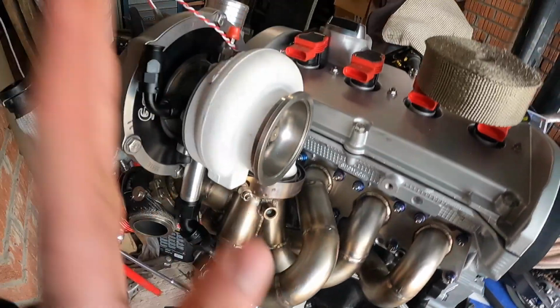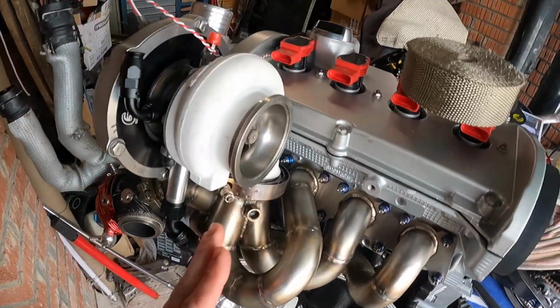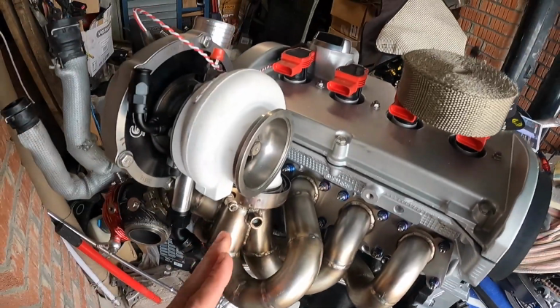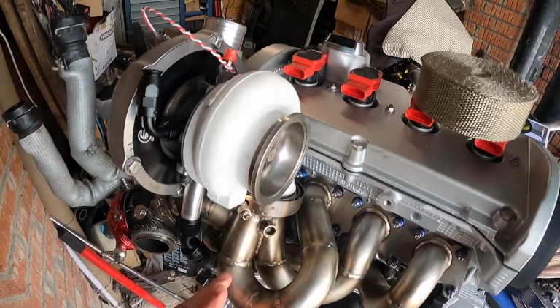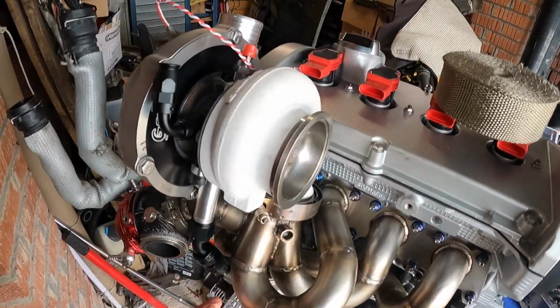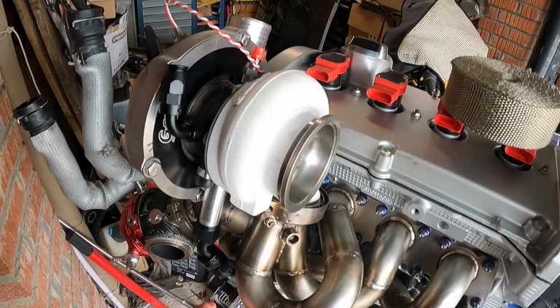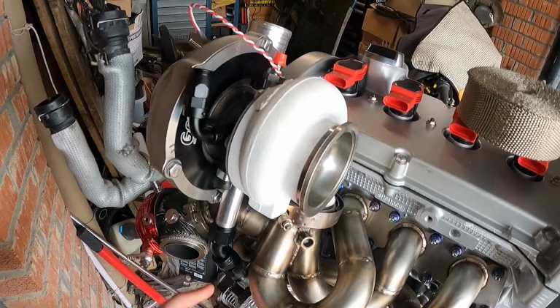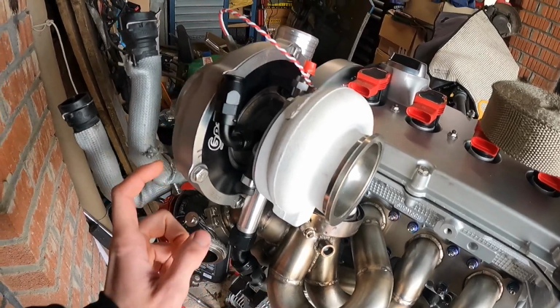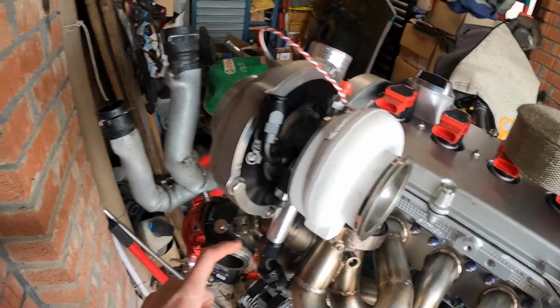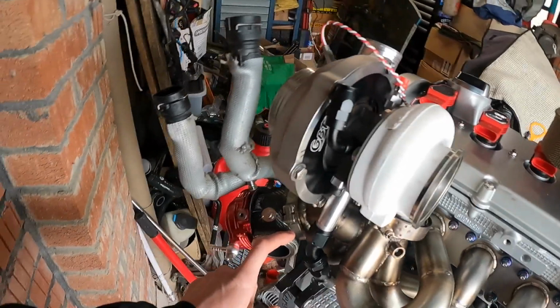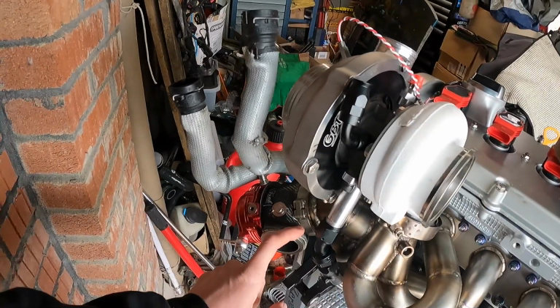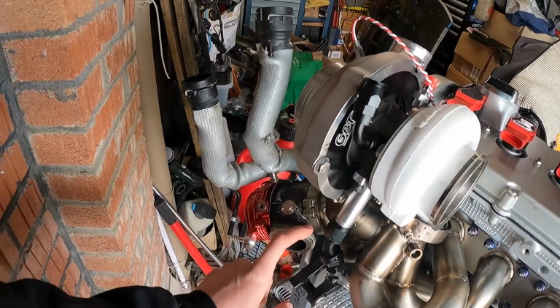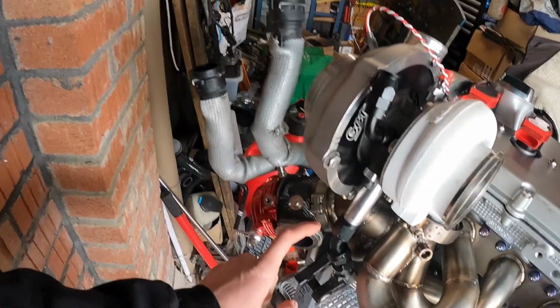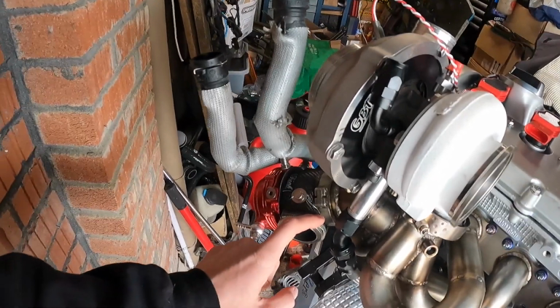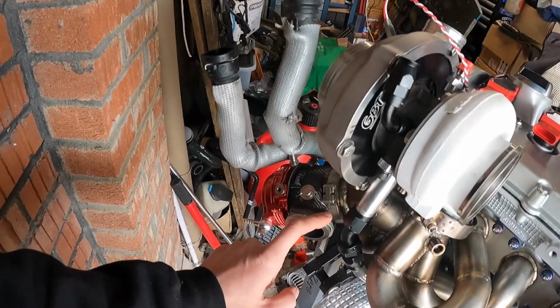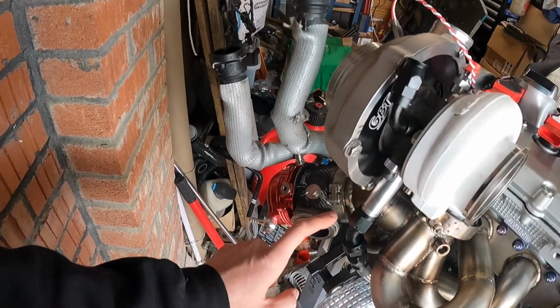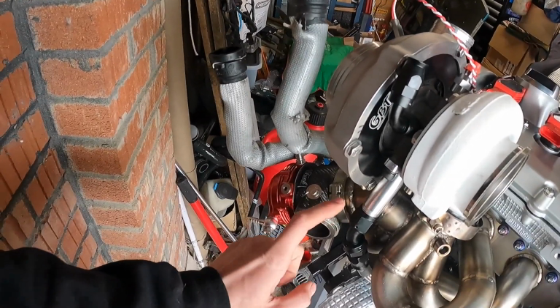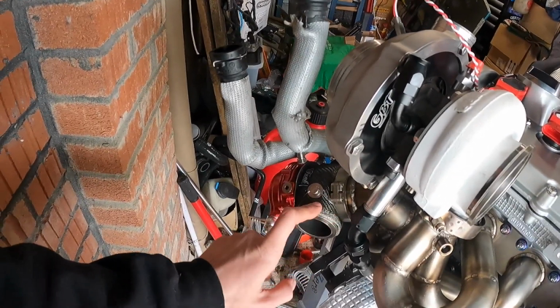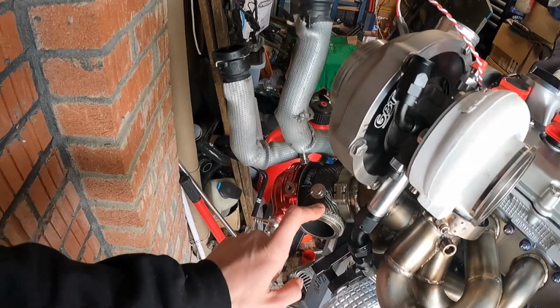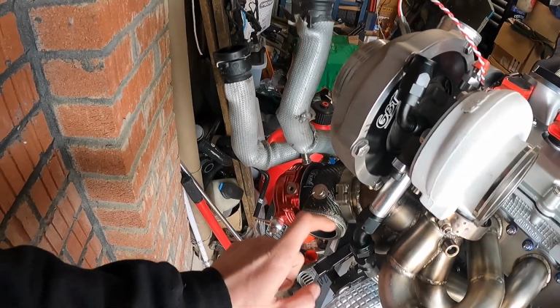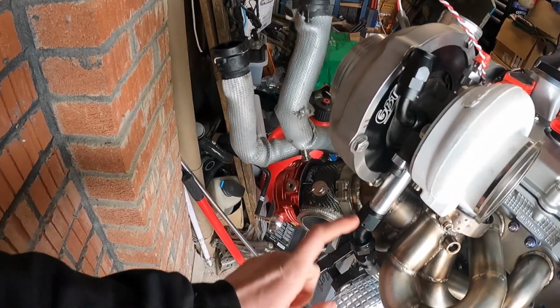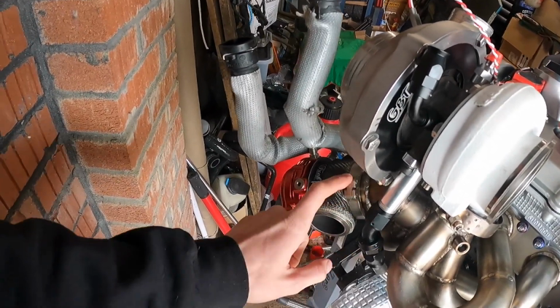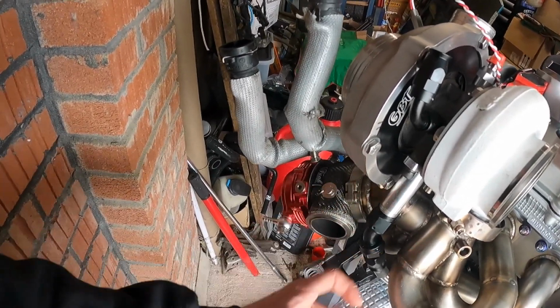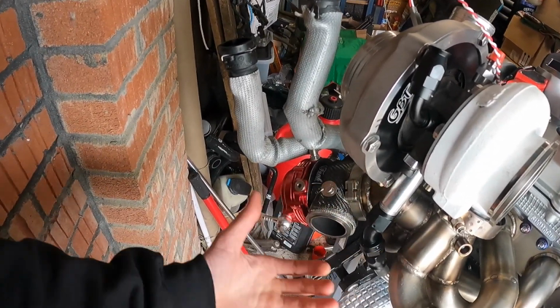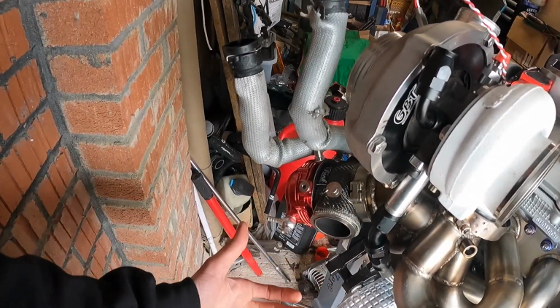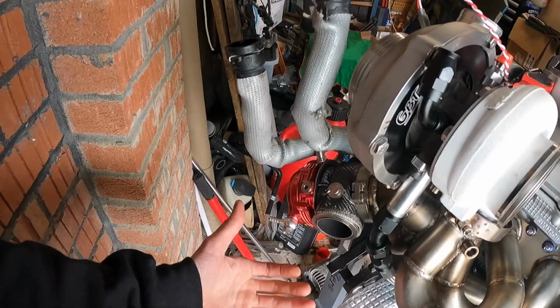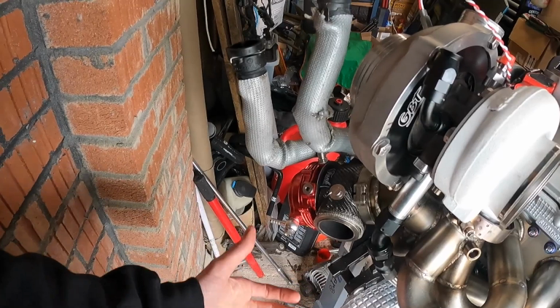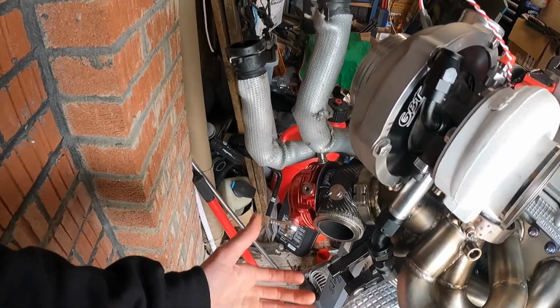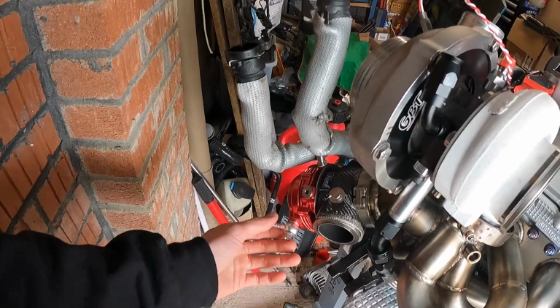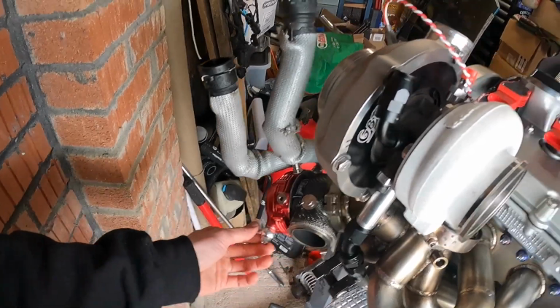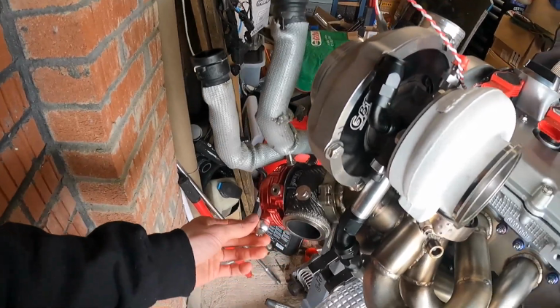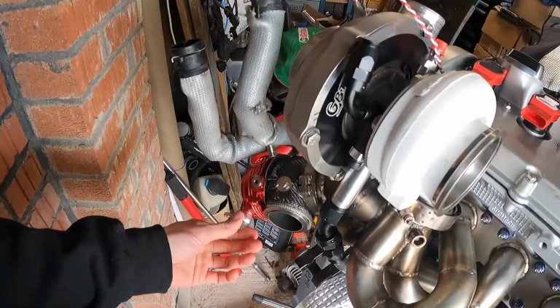So I'm going to whip the turbo off so we've got some more room. Might even whip the waste gate off - we'll see if there's room. I'm just going to leave it where it is because it's in position.